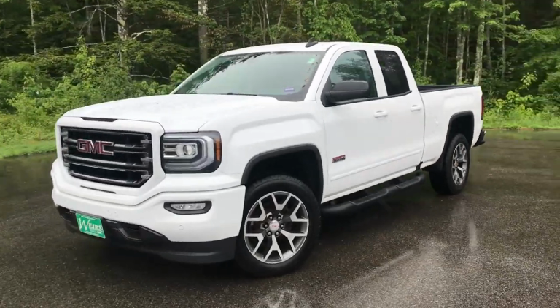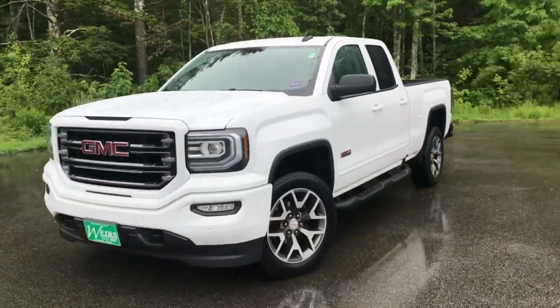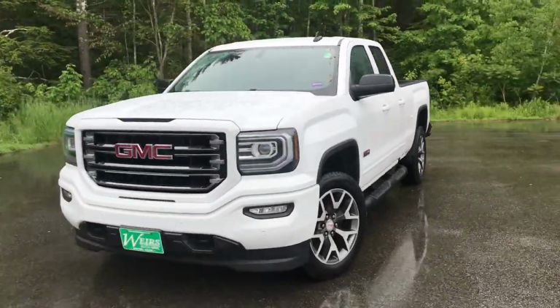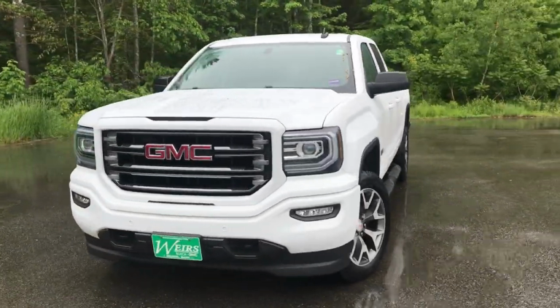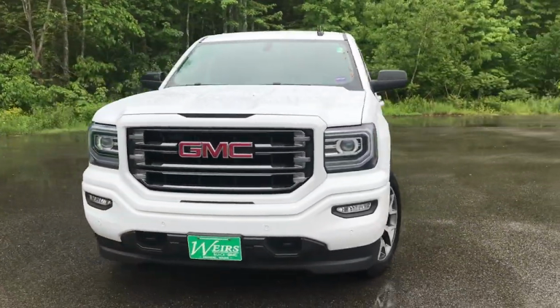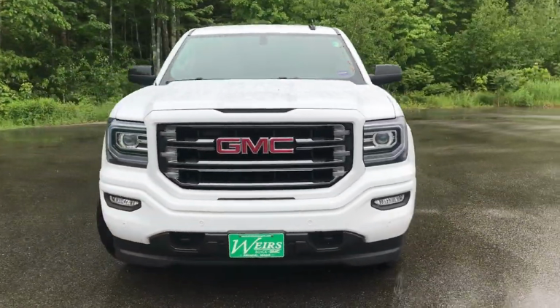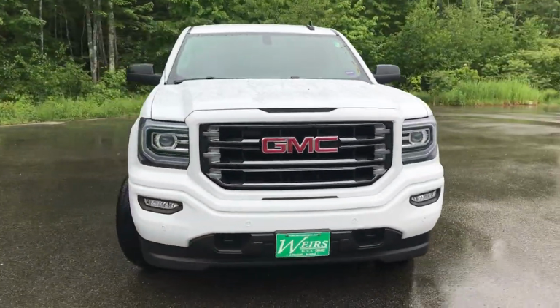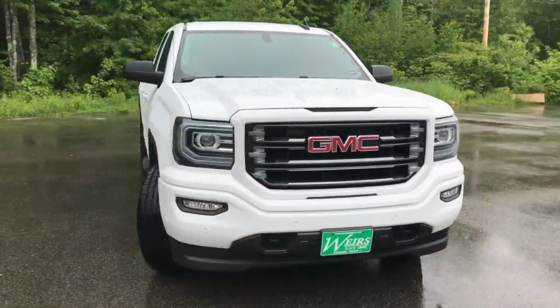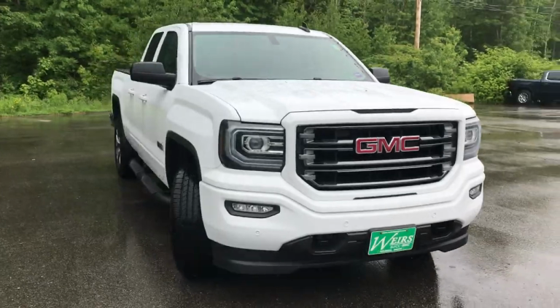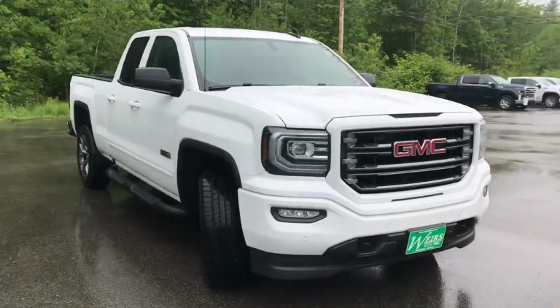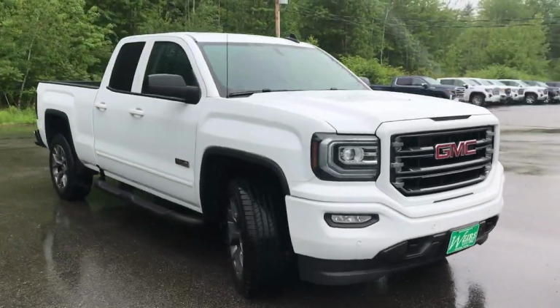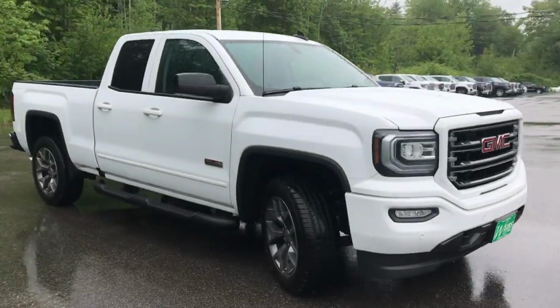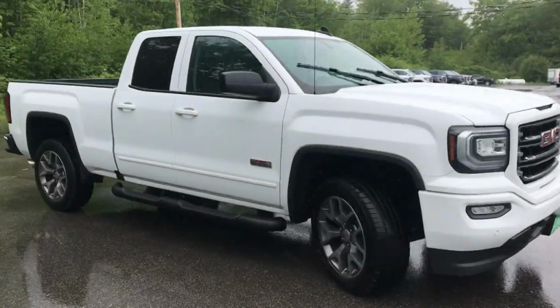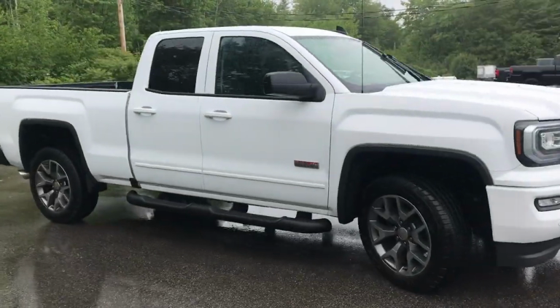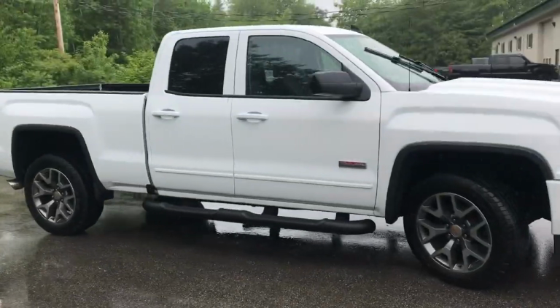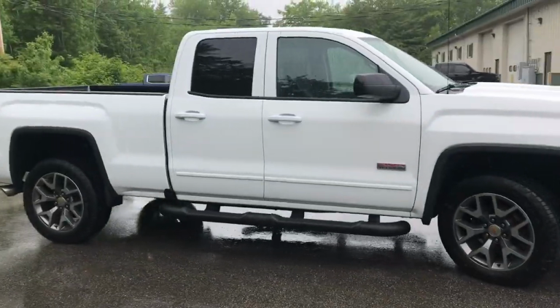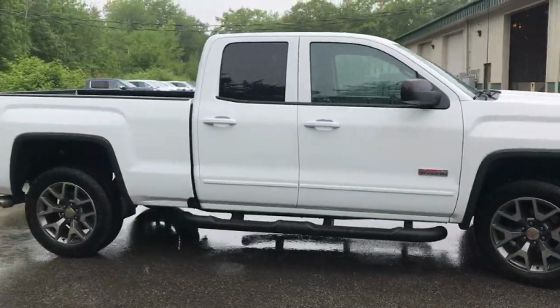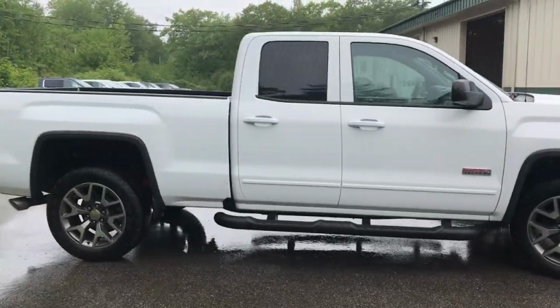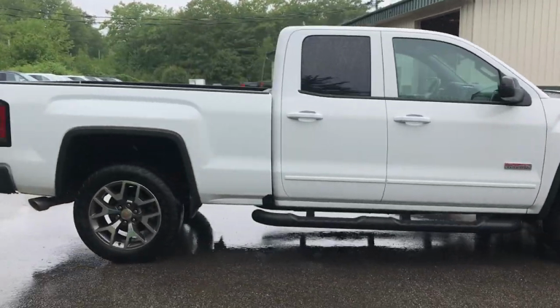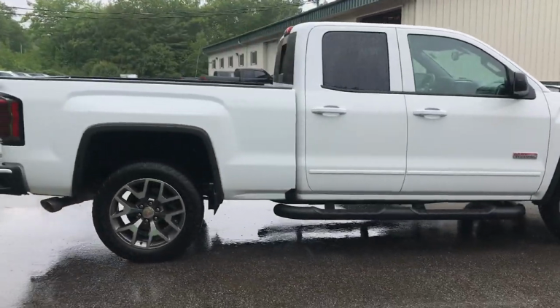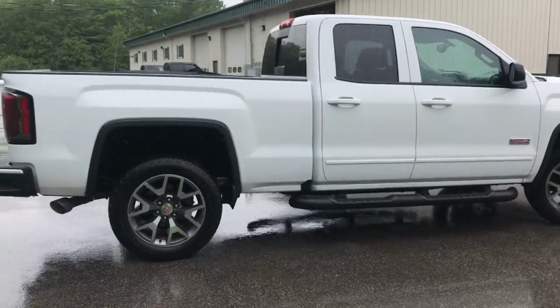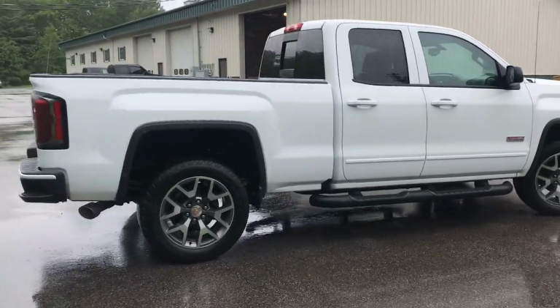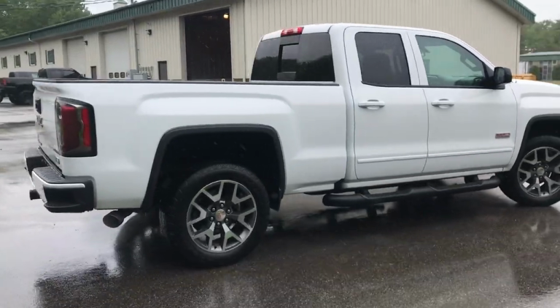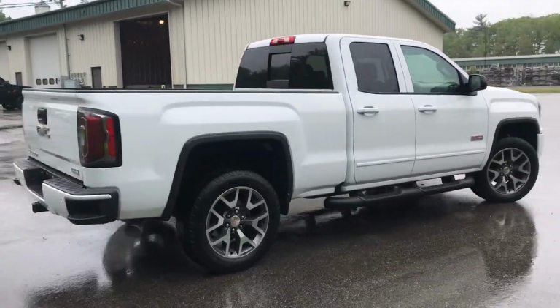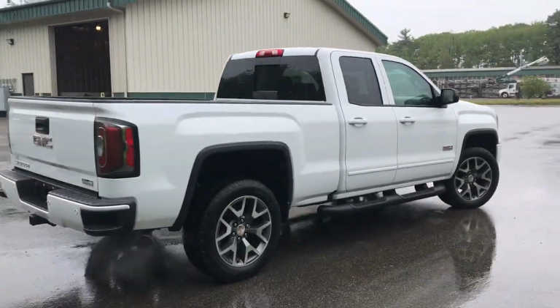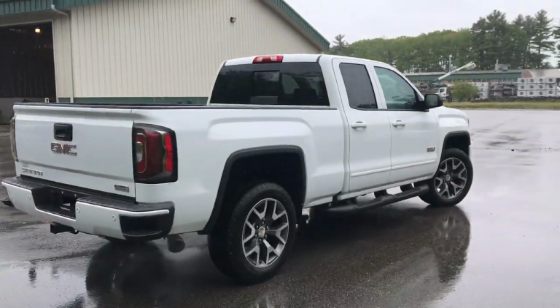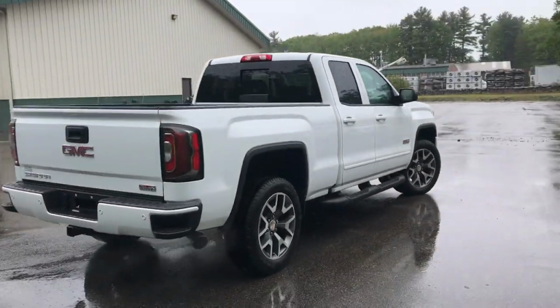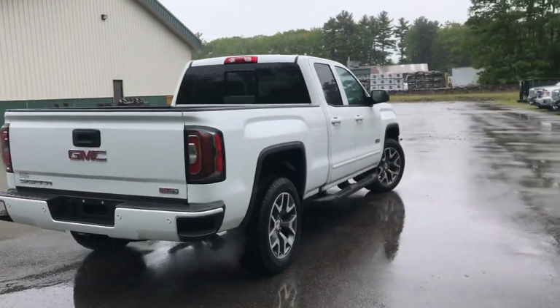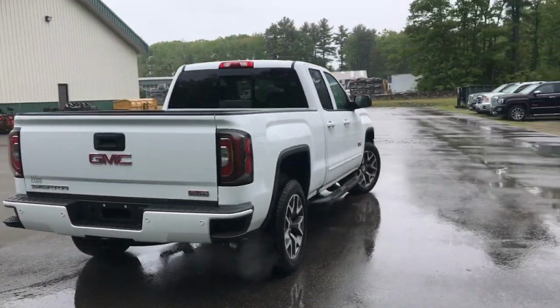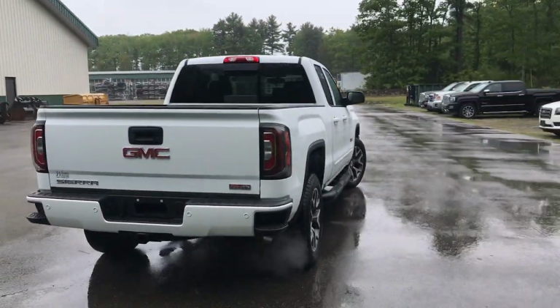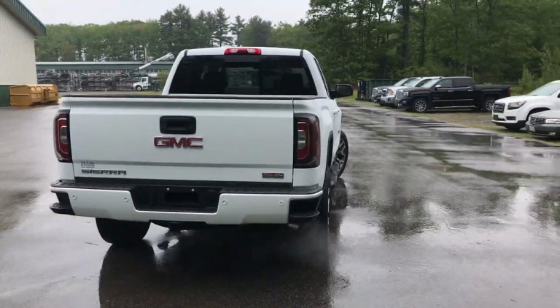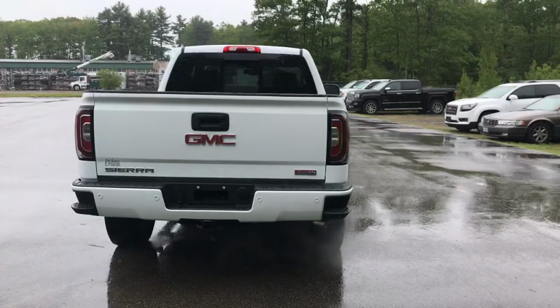Good afternoon over here at Weir's Buick GMC Route 1 in Arundel, Maine. I just wanted to do a quick walk-around video of this 2017 GMC Sierra 1500 double cab SLT all-terrain package that we have here on the lot.